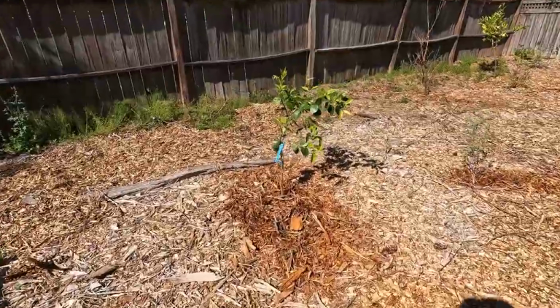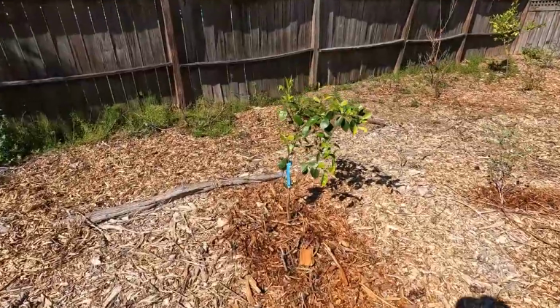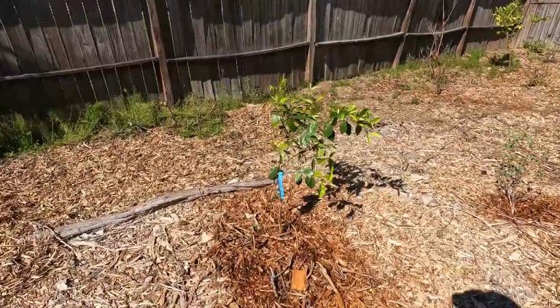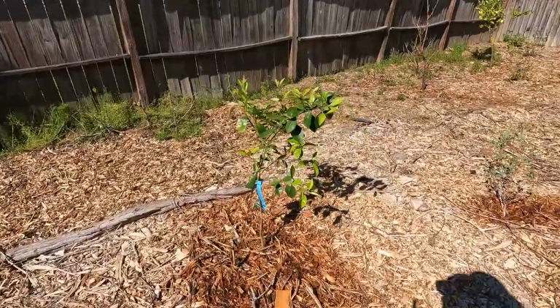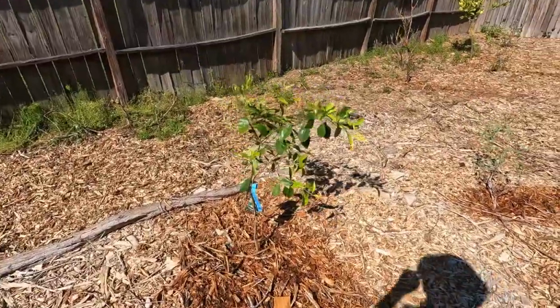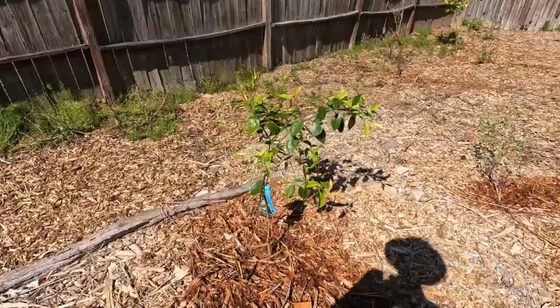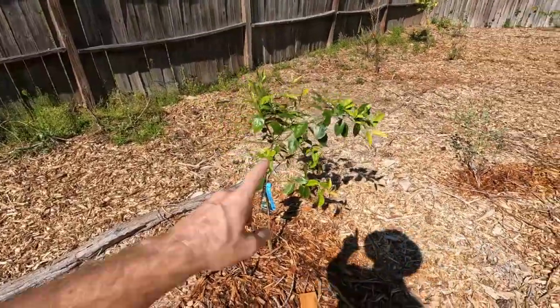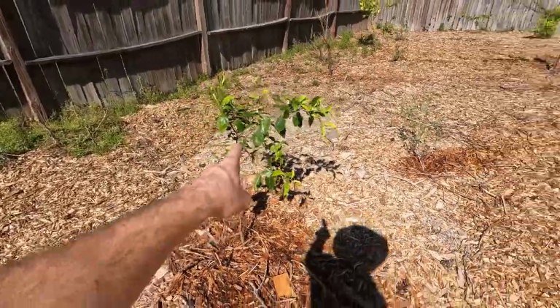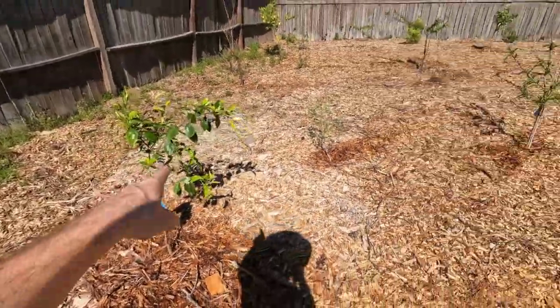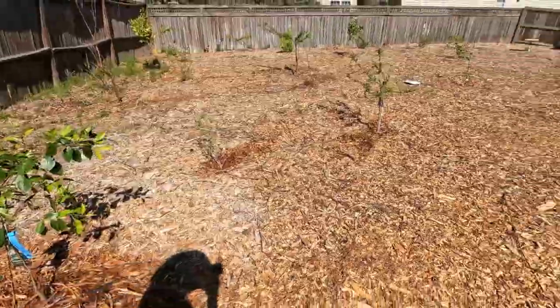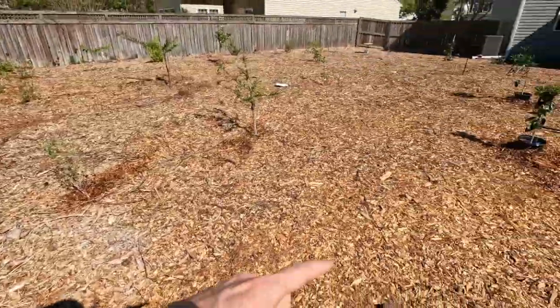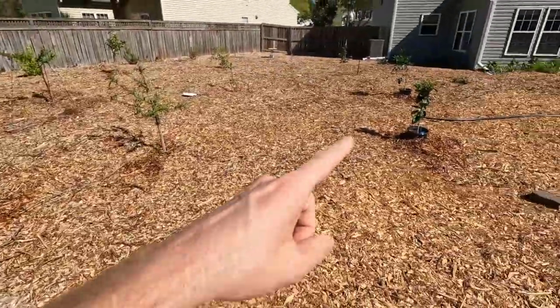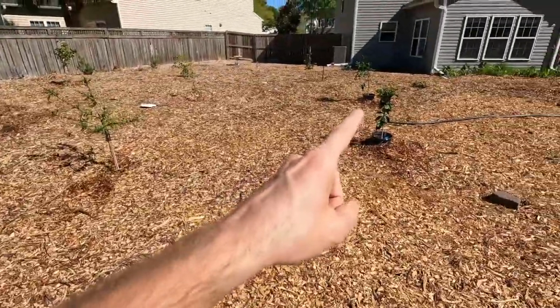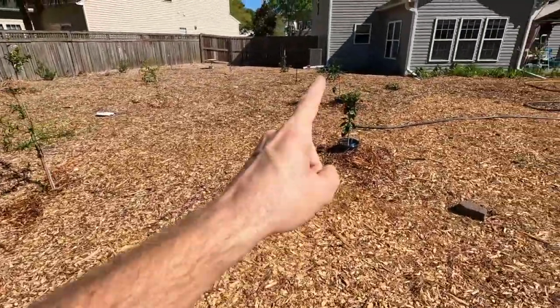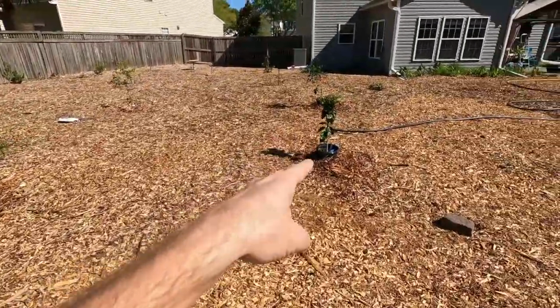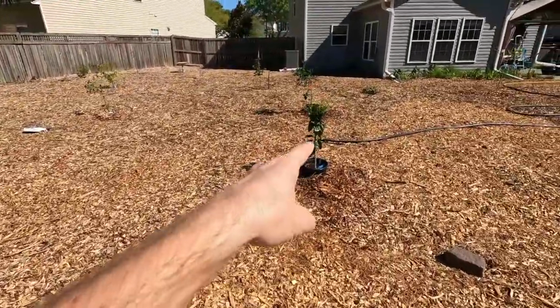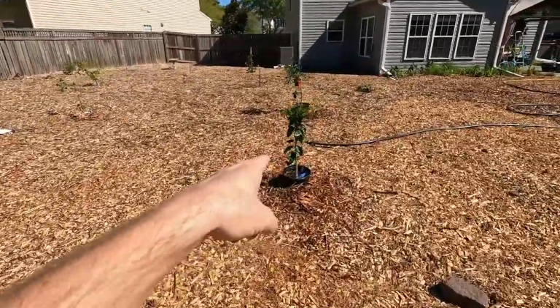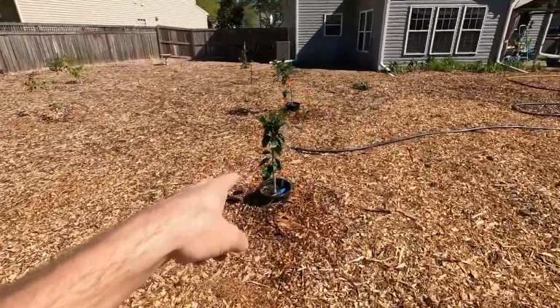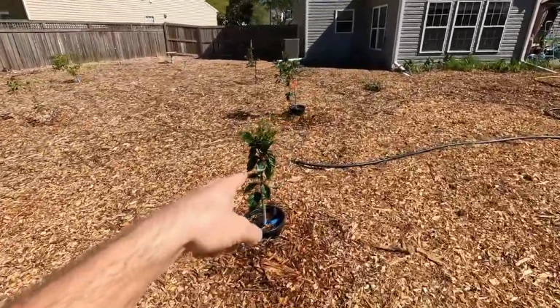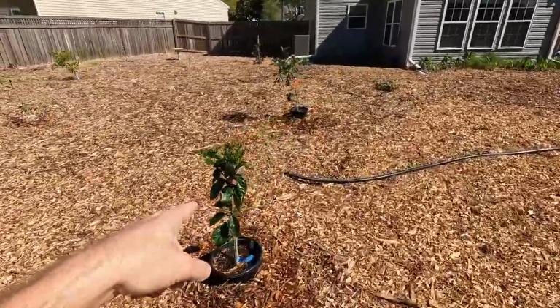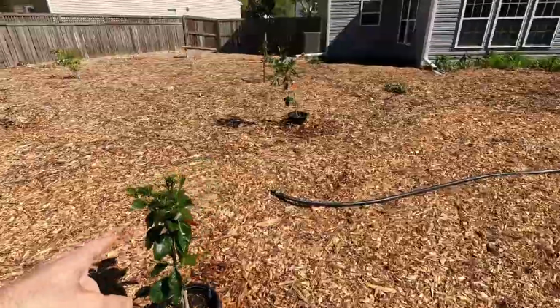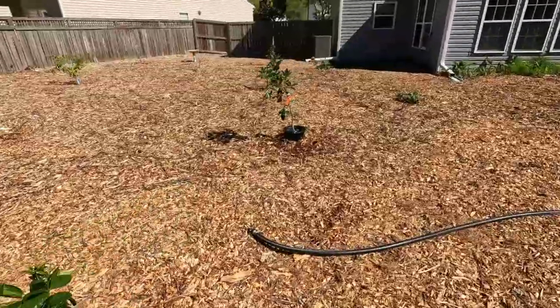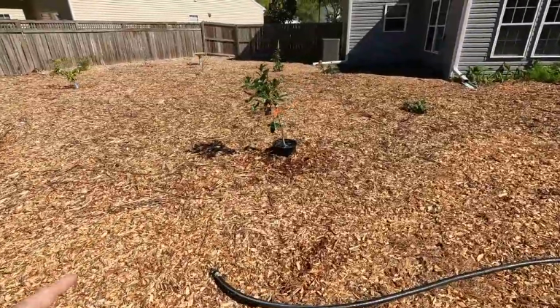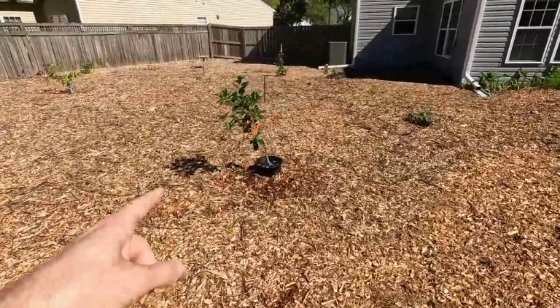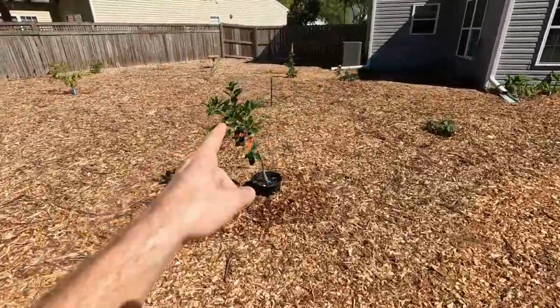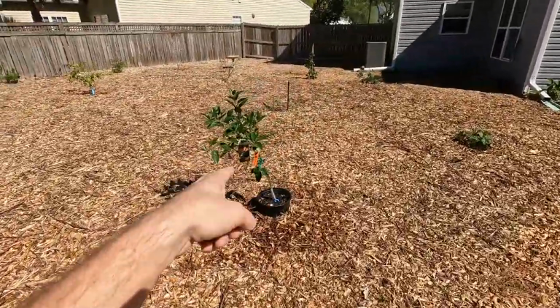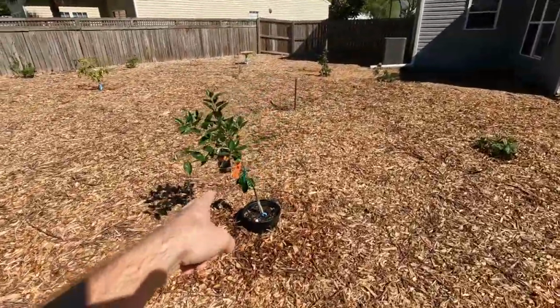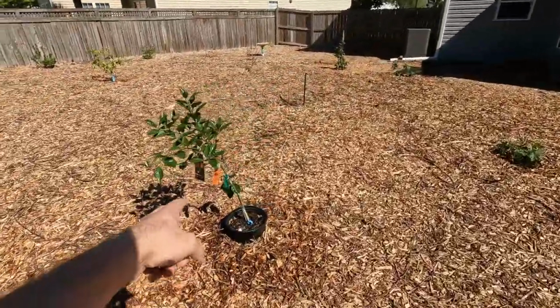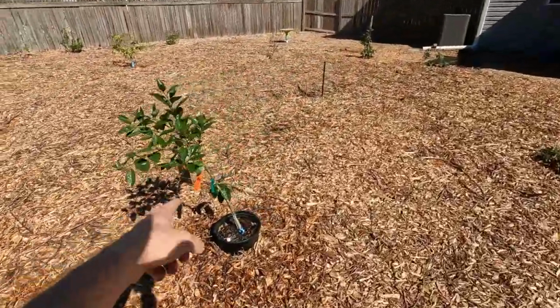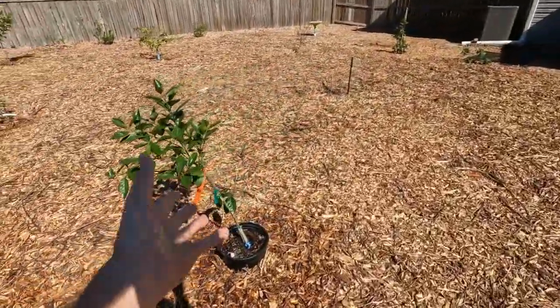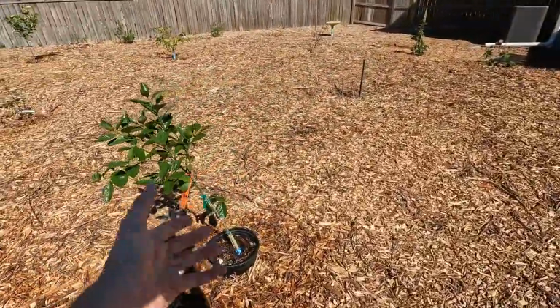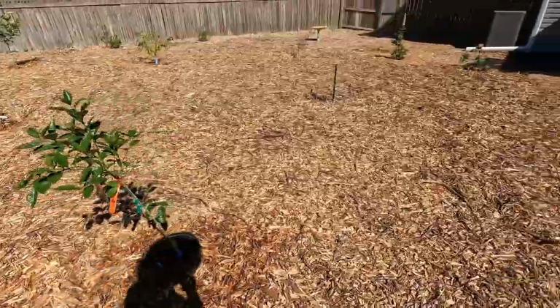Here is the first red navel orange right here. Then there is a Moro blood orange right here, and I got a second red navel orange — the Caracara — just because I really like the Caracaras.